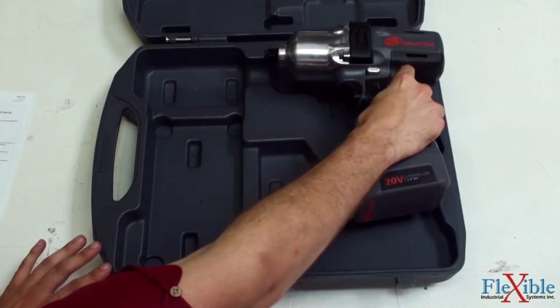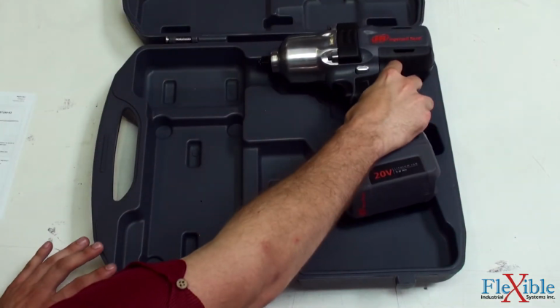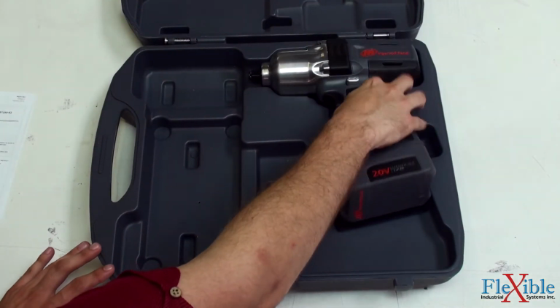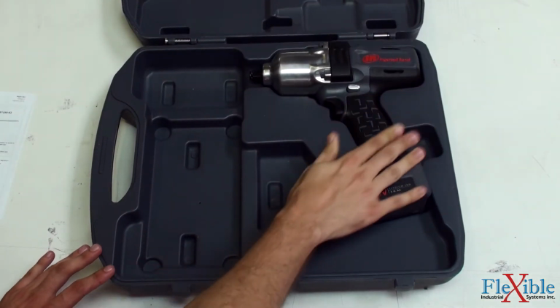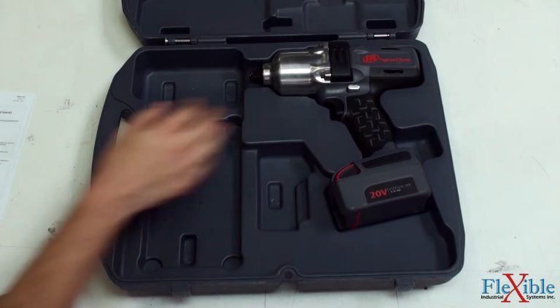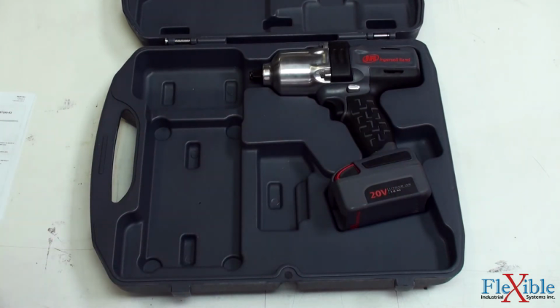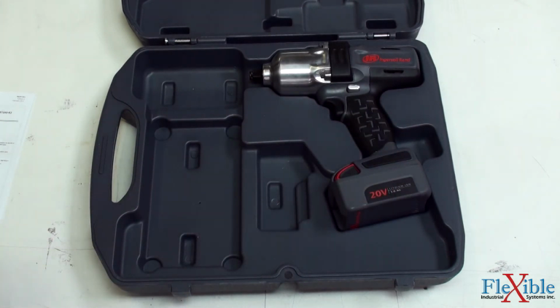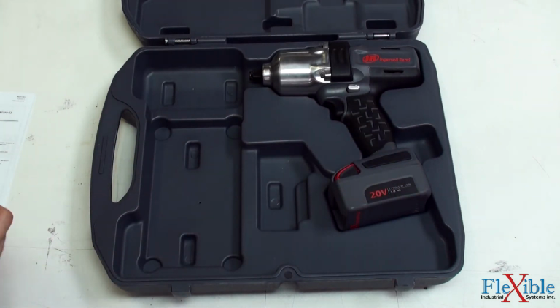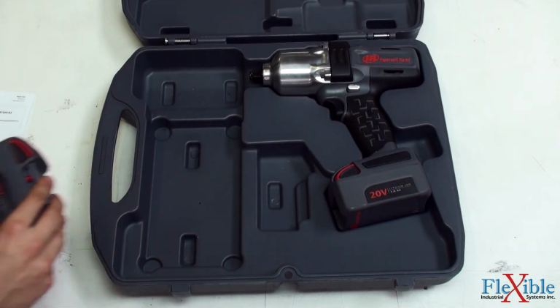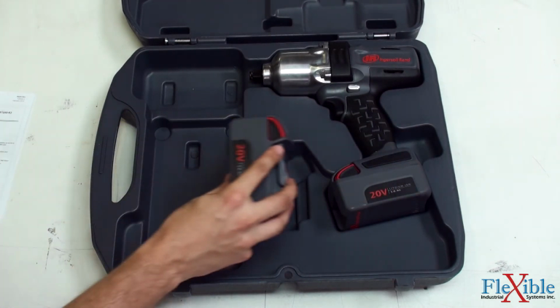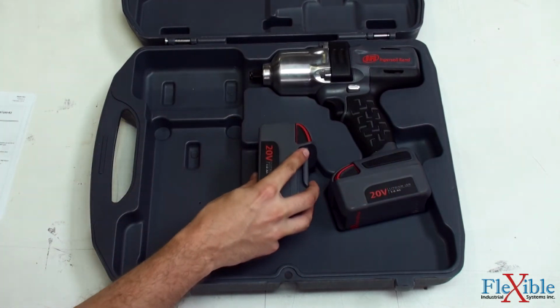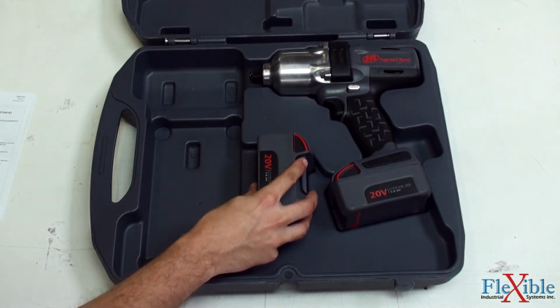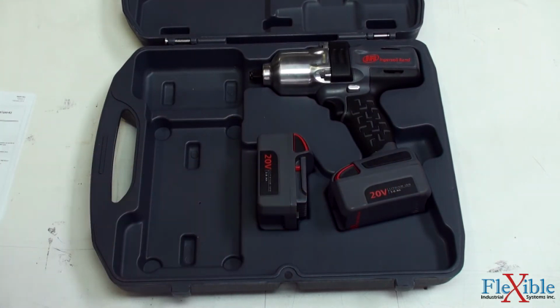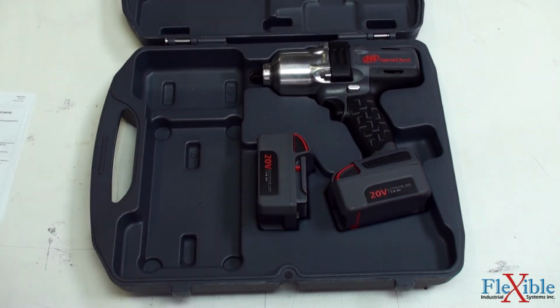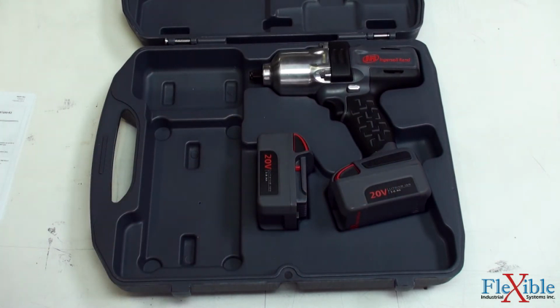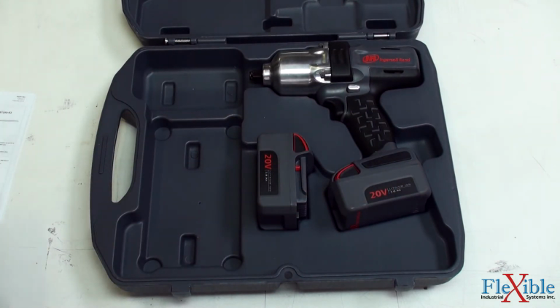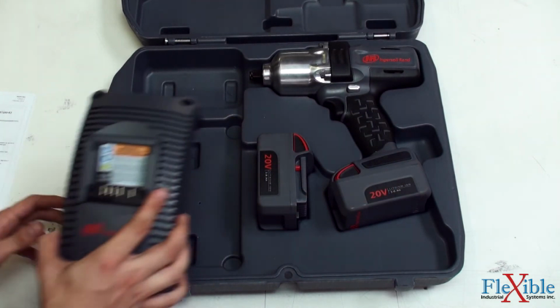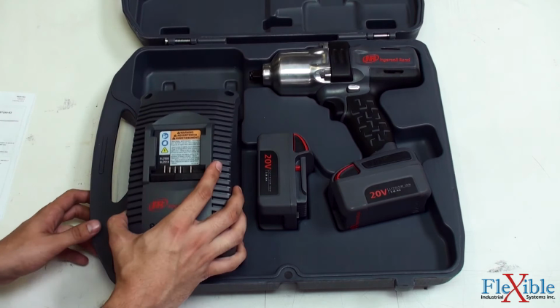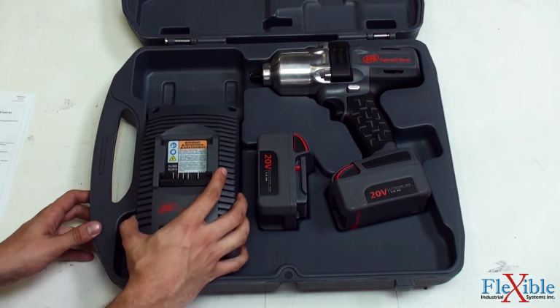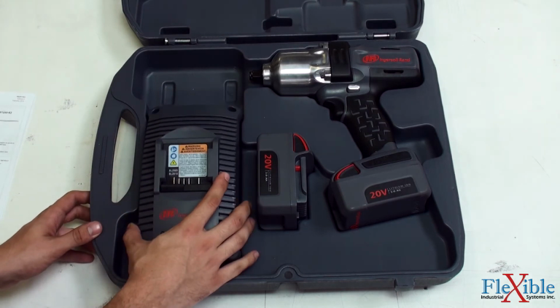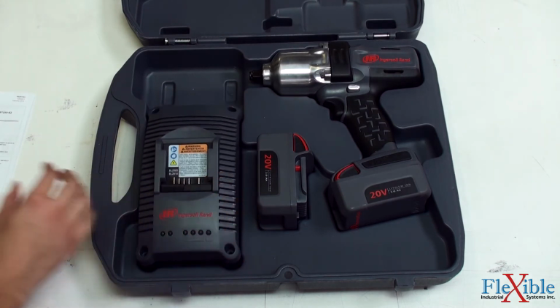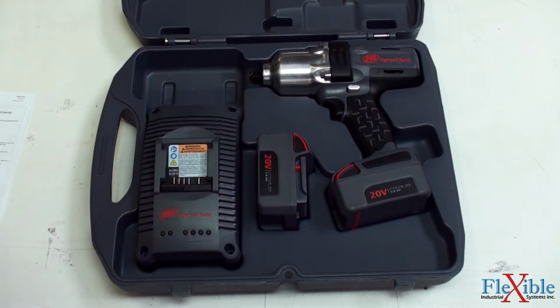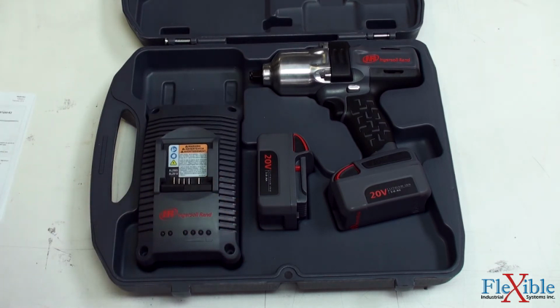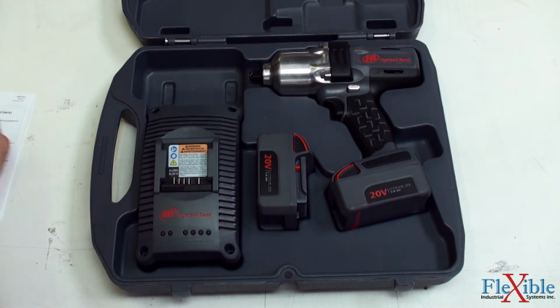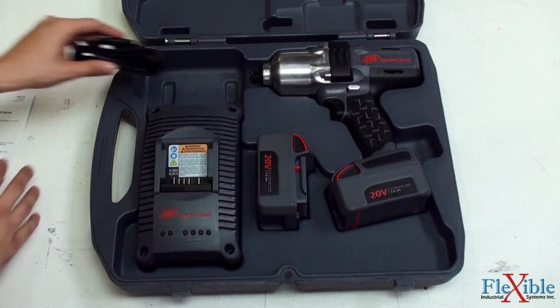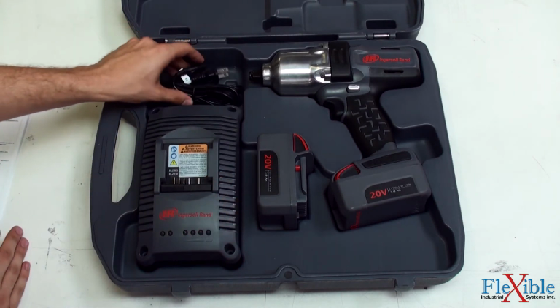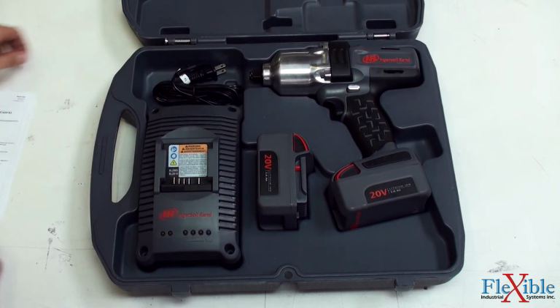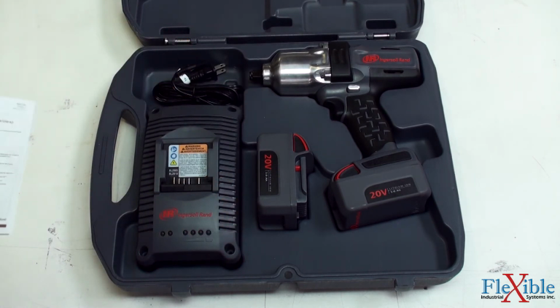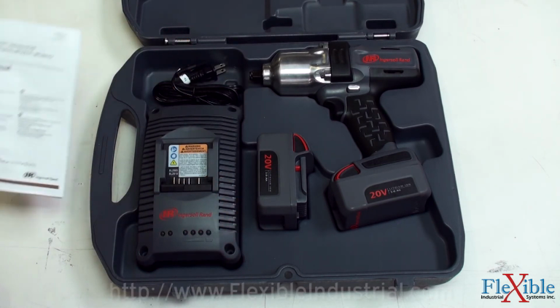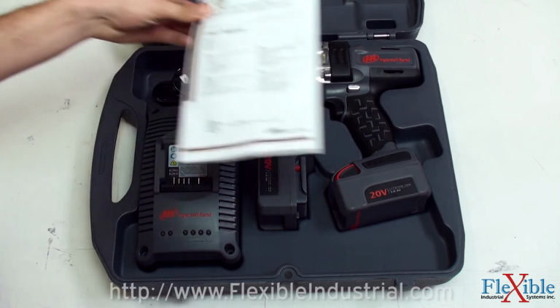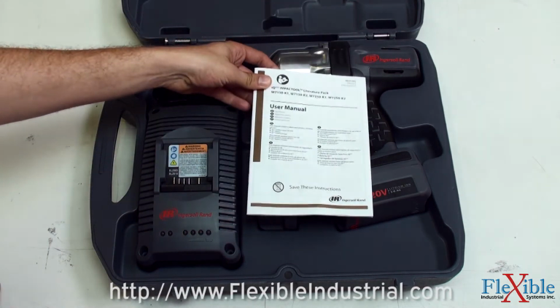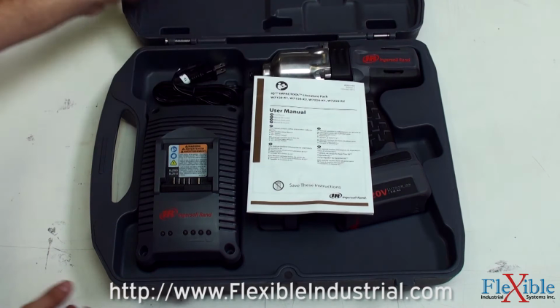Other impact tools in the IQV20 series also include mid-torque, high-cycle, right-angle, ratchet, and drill variations. Find out which model suits your needs best at FlexibleIndustrial.com.